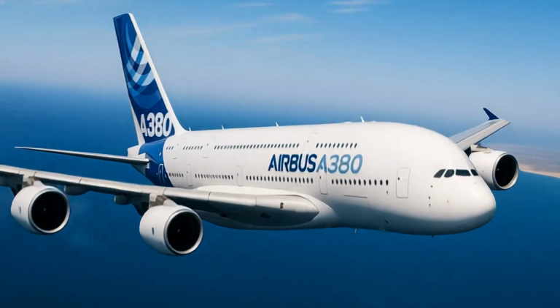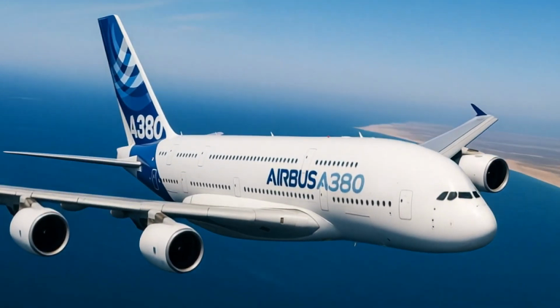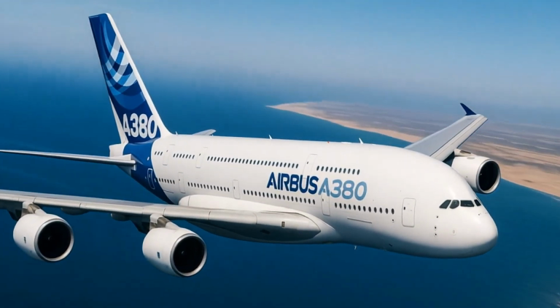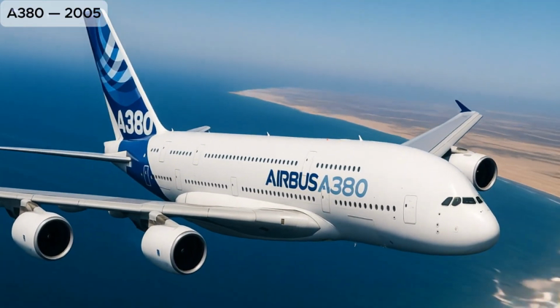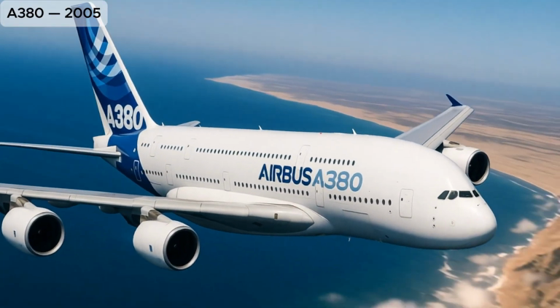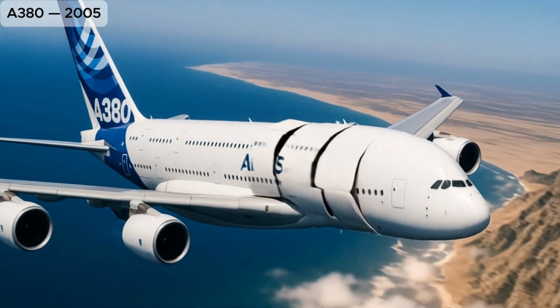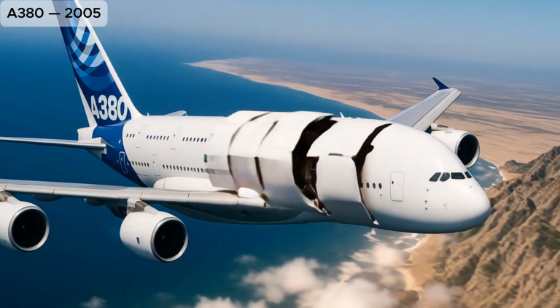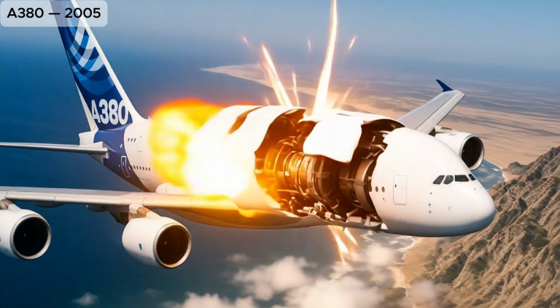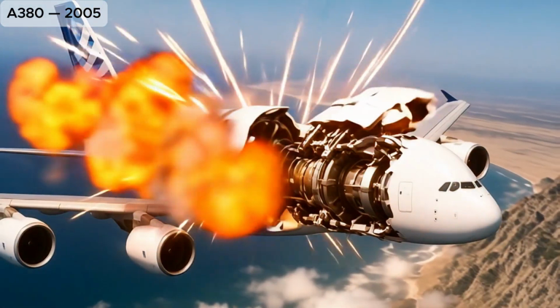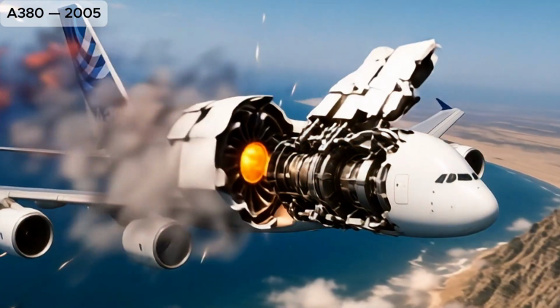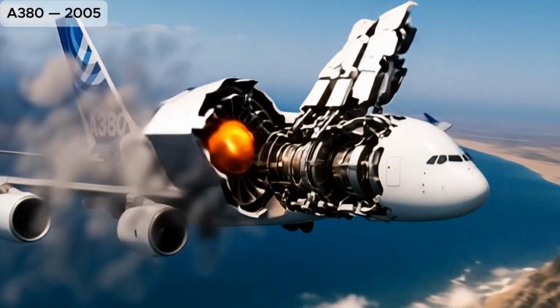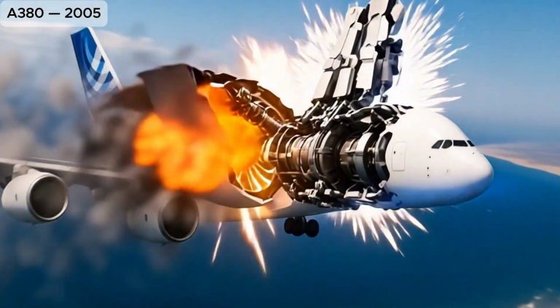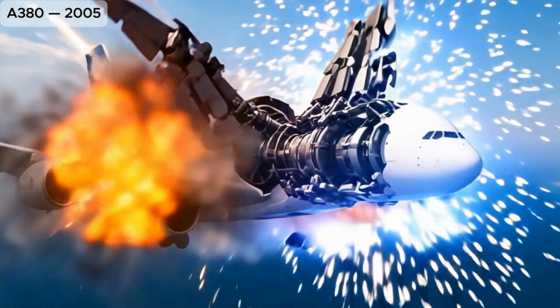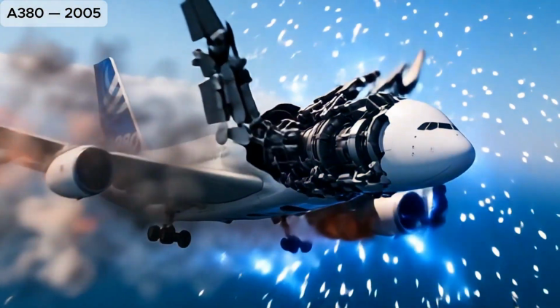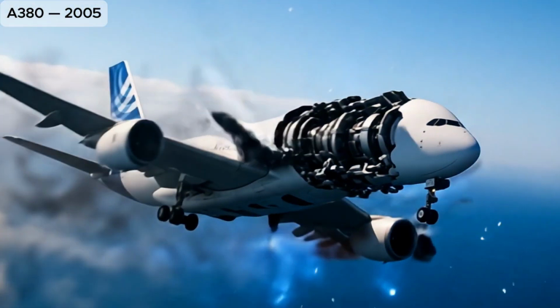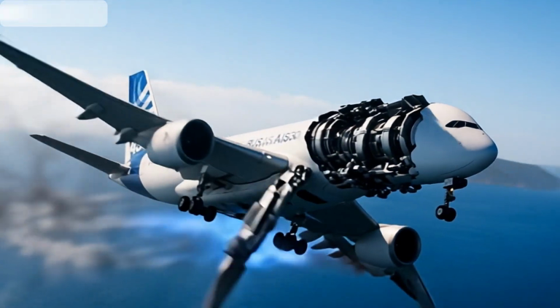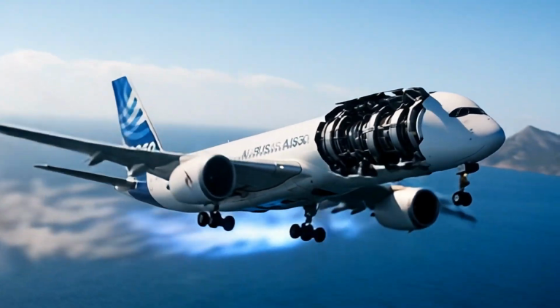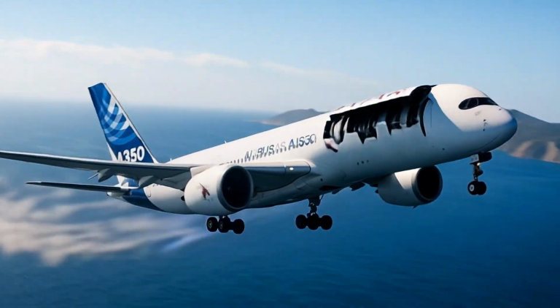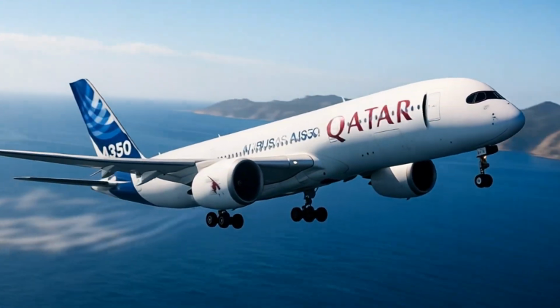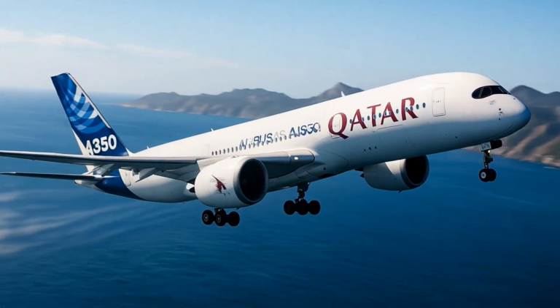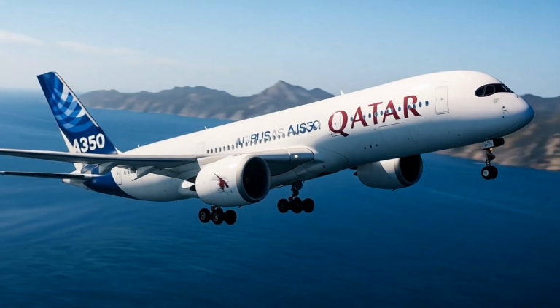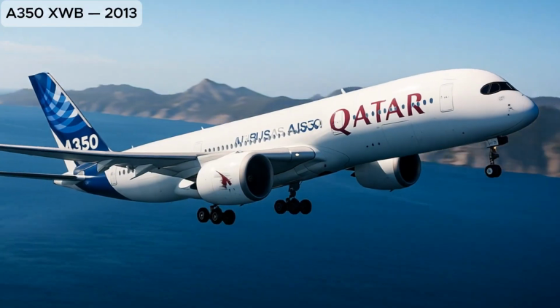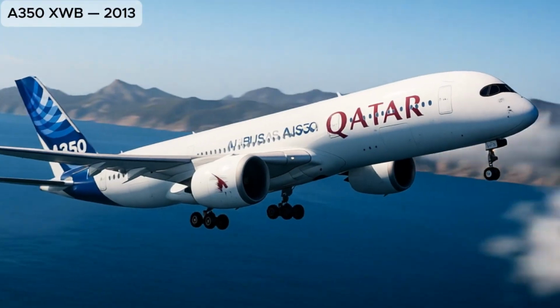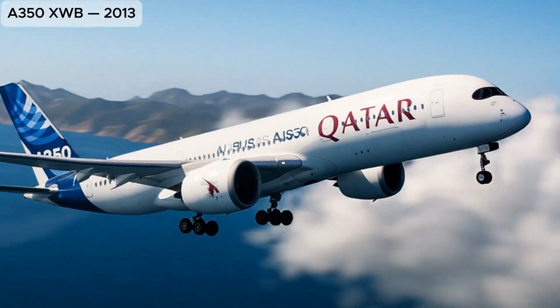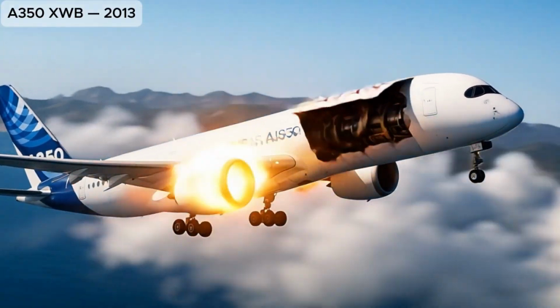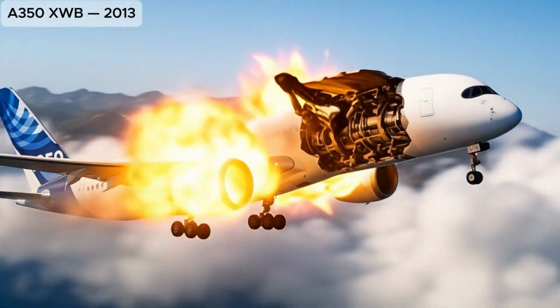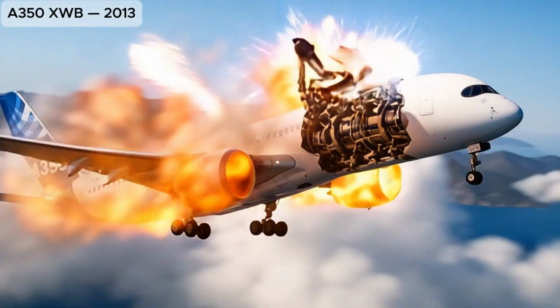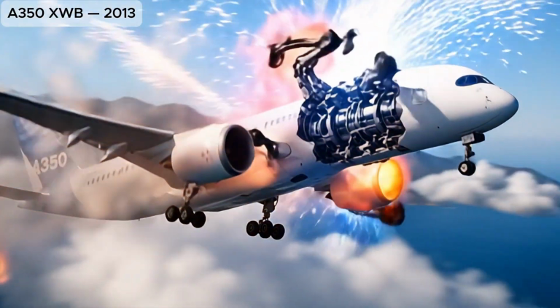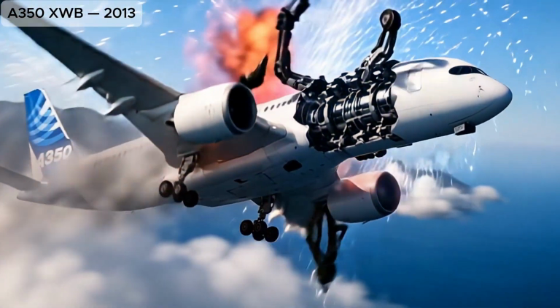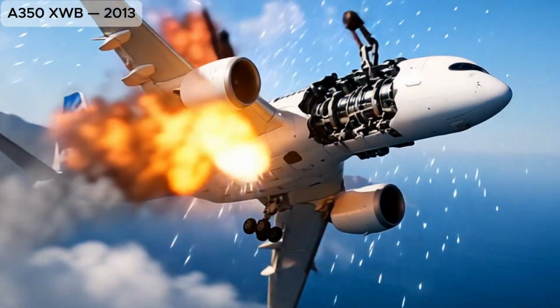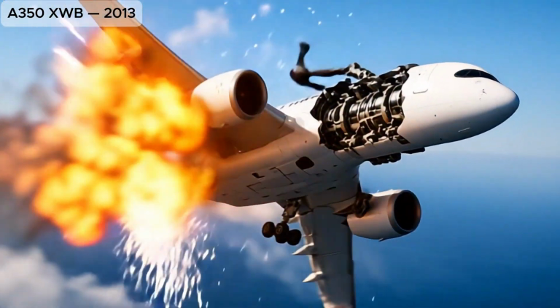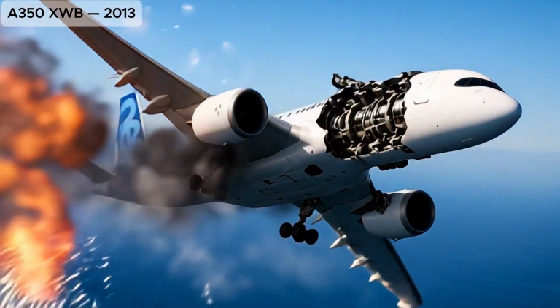A380, the world's largest passenger airliner, known for its double-deck design and iconic size. A350-XWB, a cutting-edge, long-range jet featuring advanced materials and high fuel efficiency.